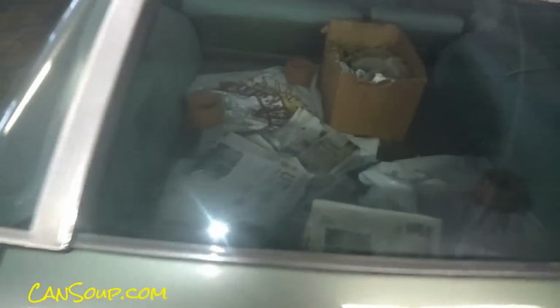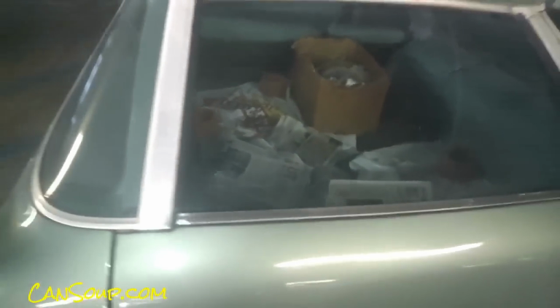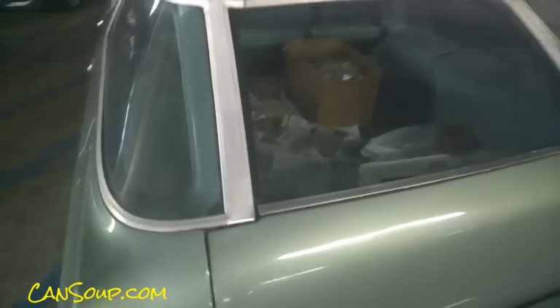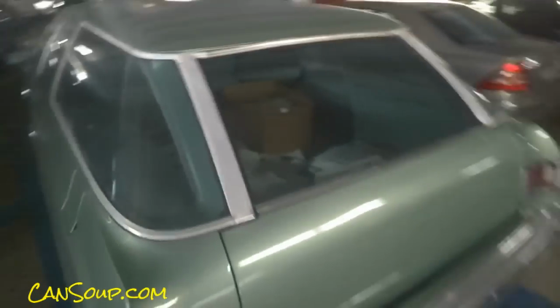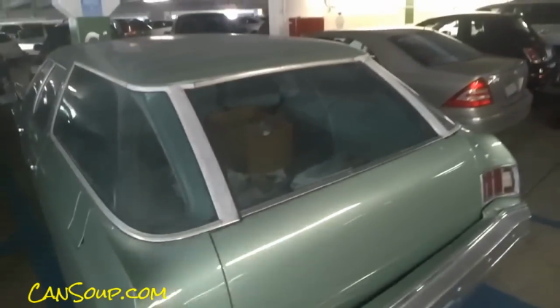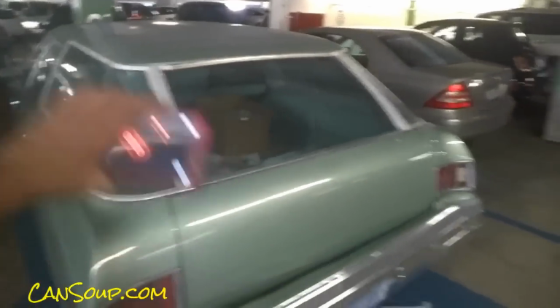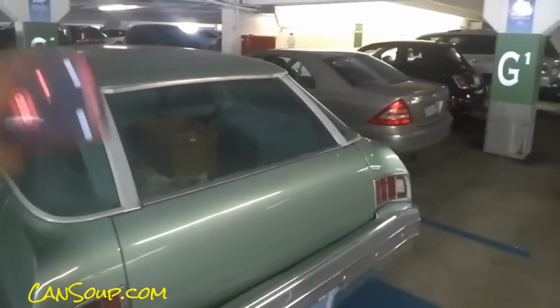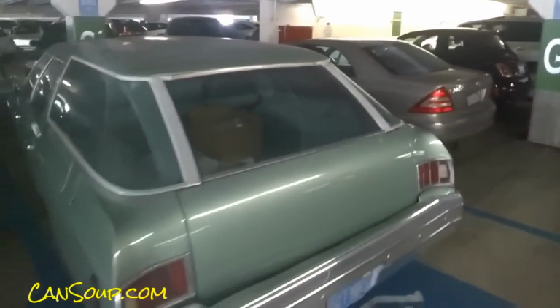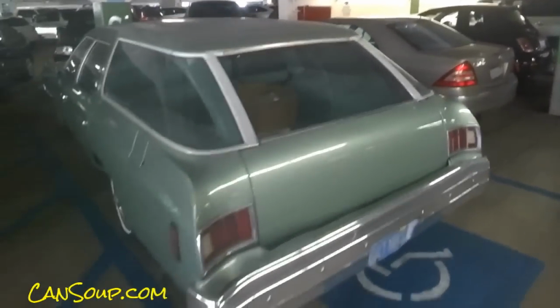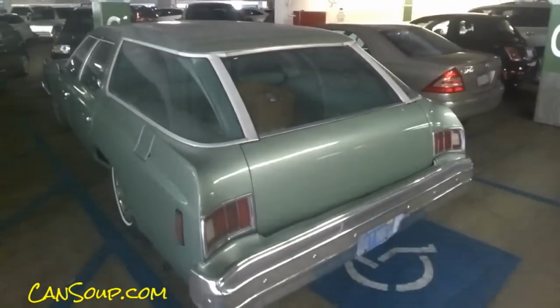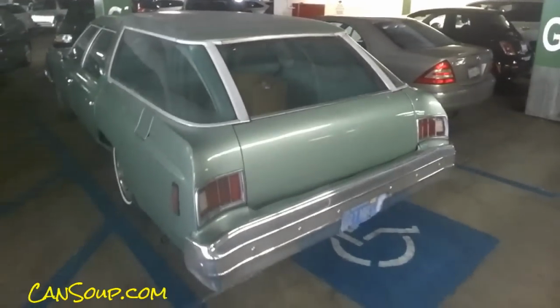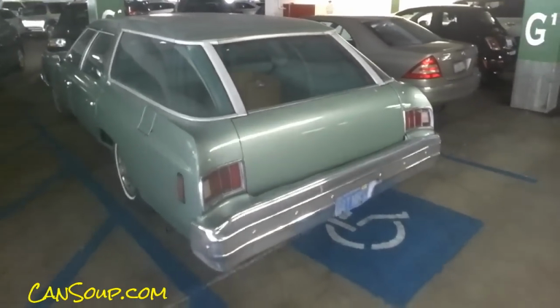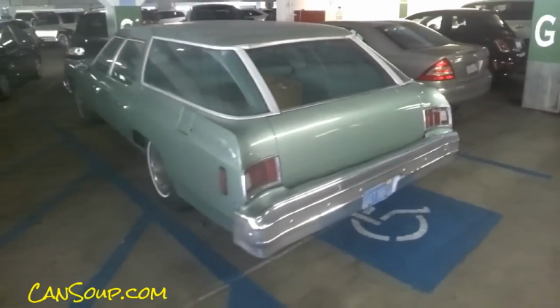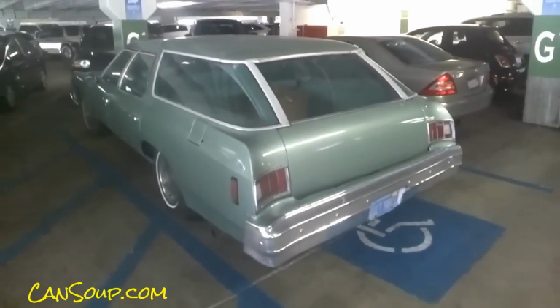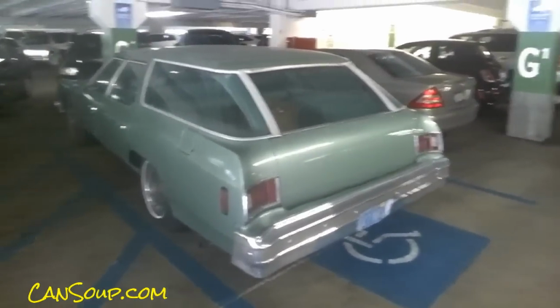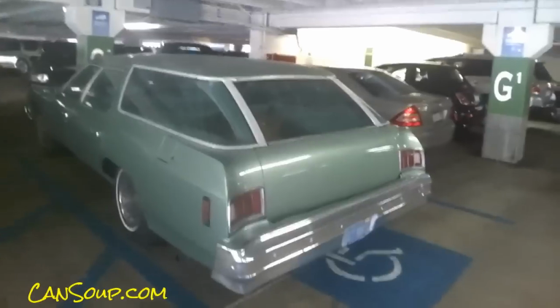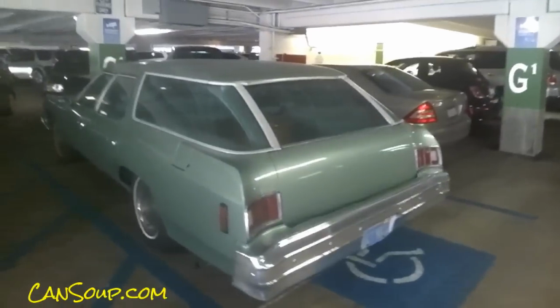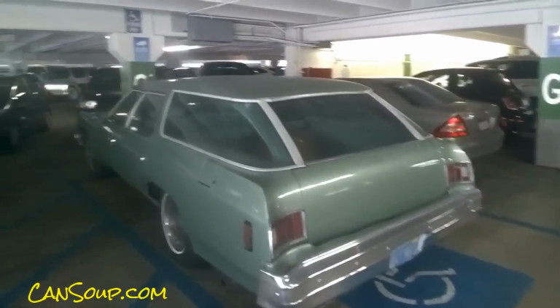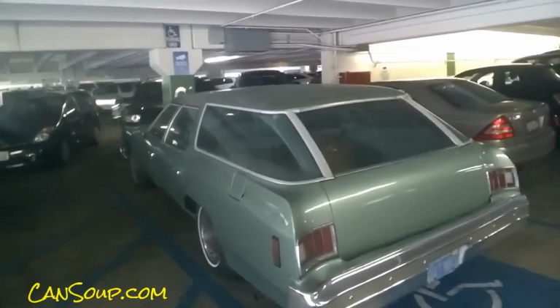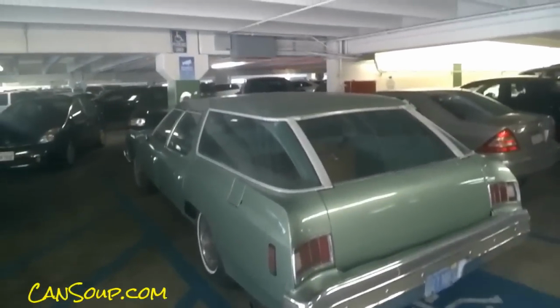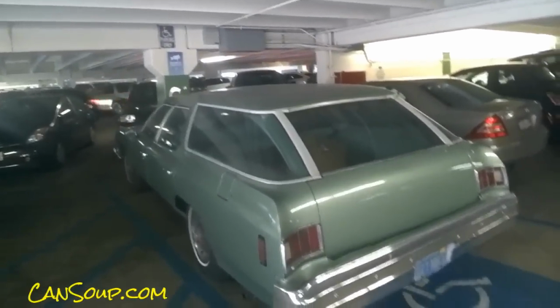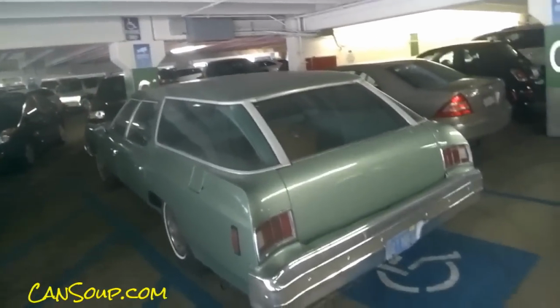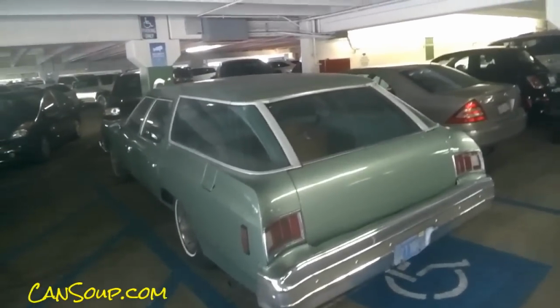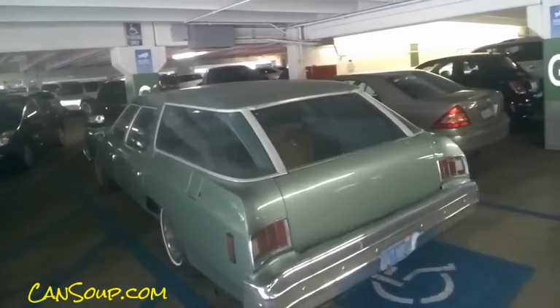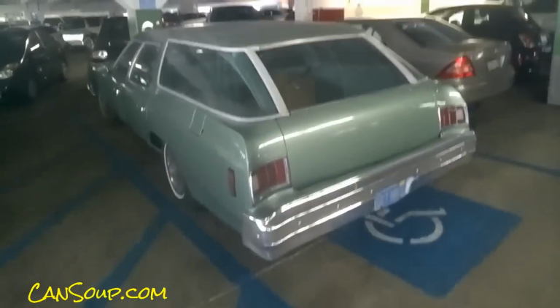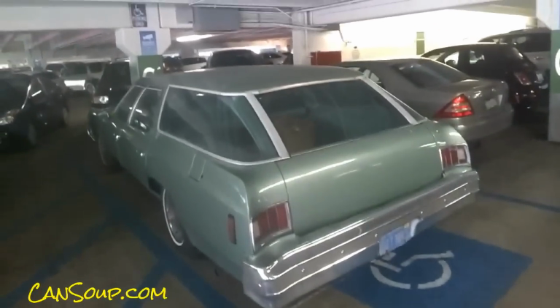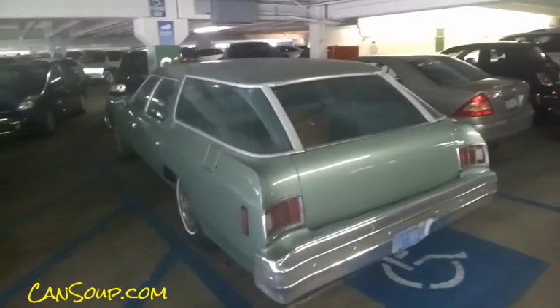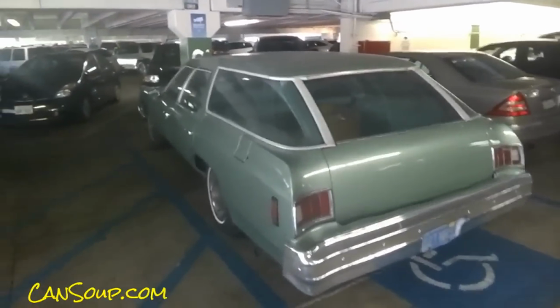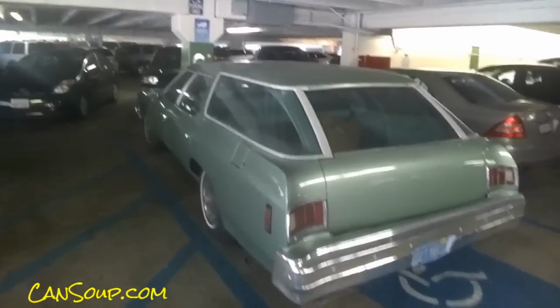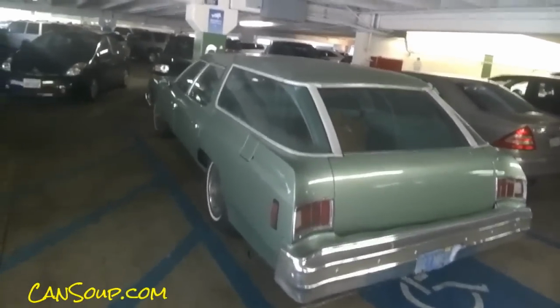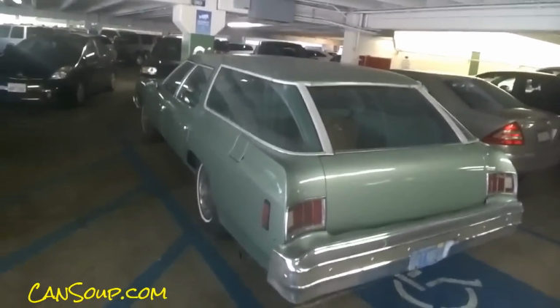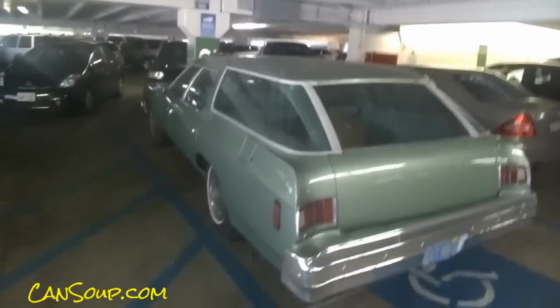The clamshell rear end on this thing — just an absolutely beautiful car. Maybe he delivers the paper or something. Clamshell roll-up window, all the trim is on it — absolutely beautiful car. You just don't see this anymore. I had a Pontiac Catalina 455 — this is rather rare to come across.